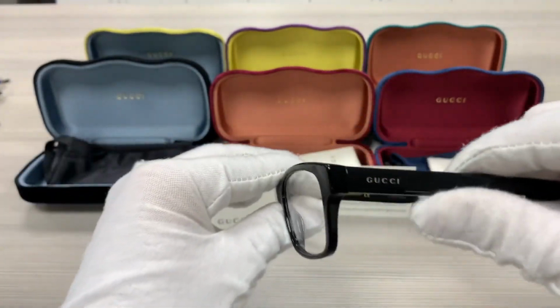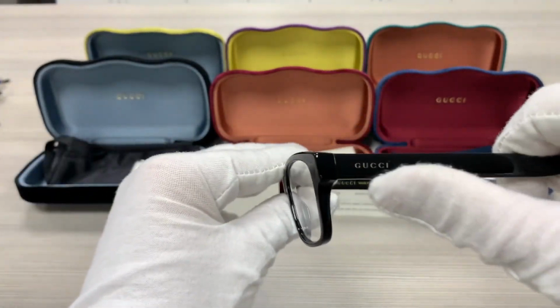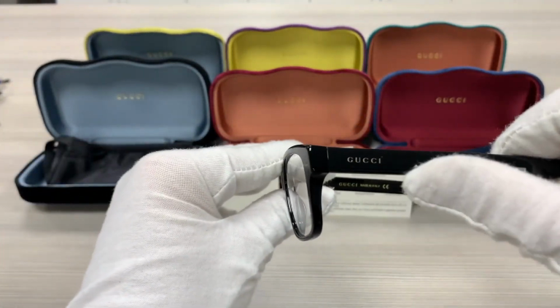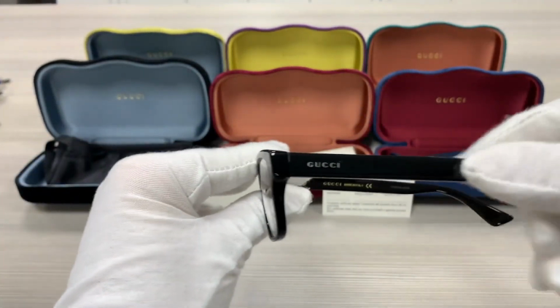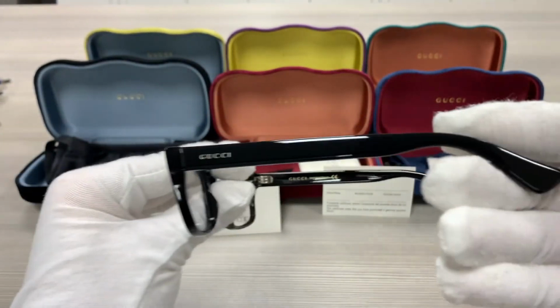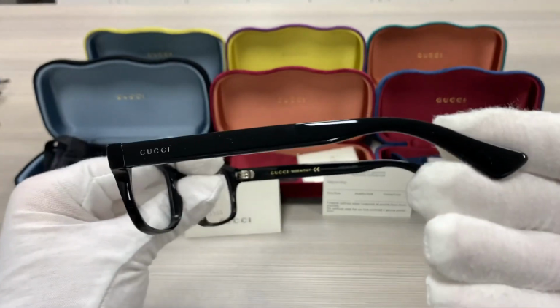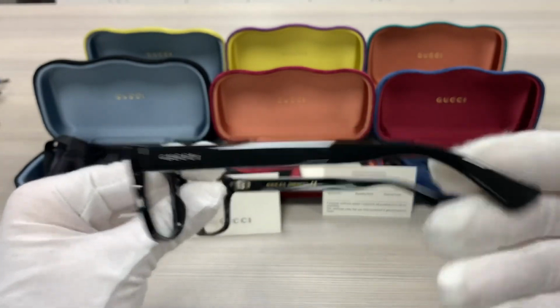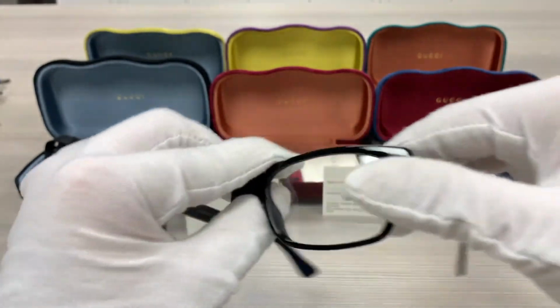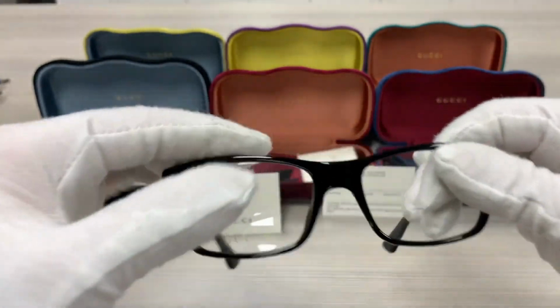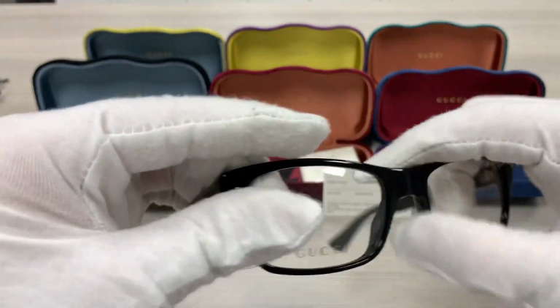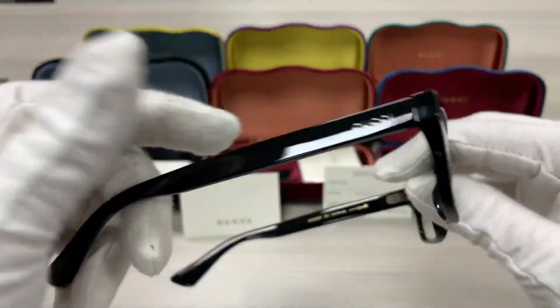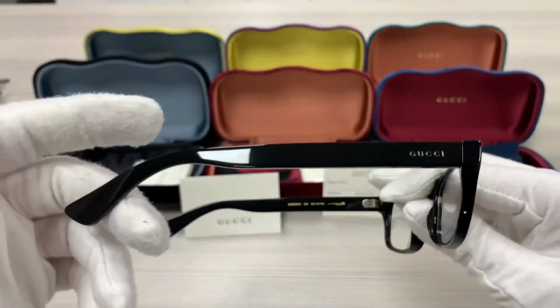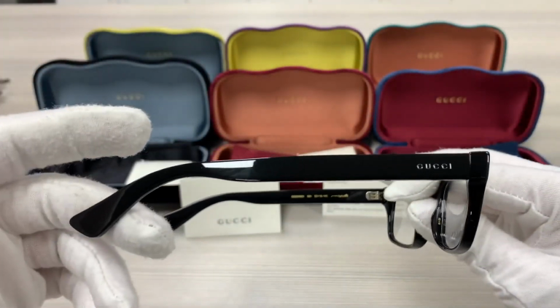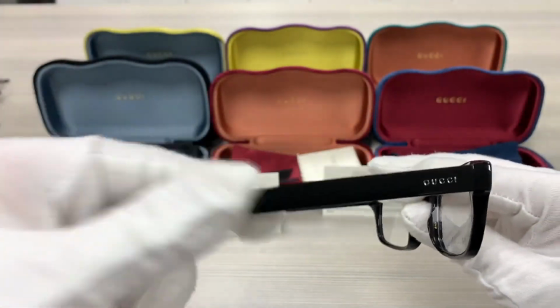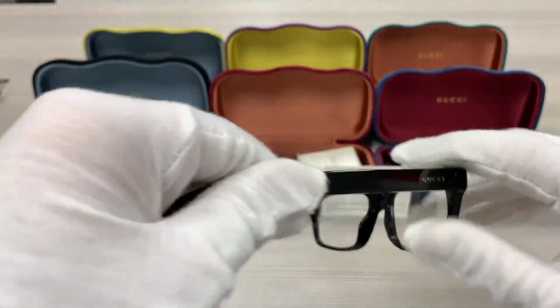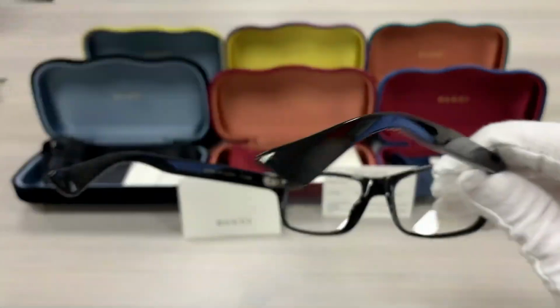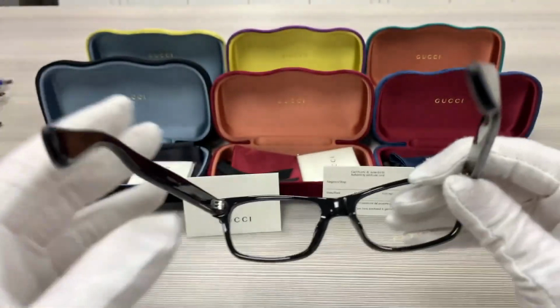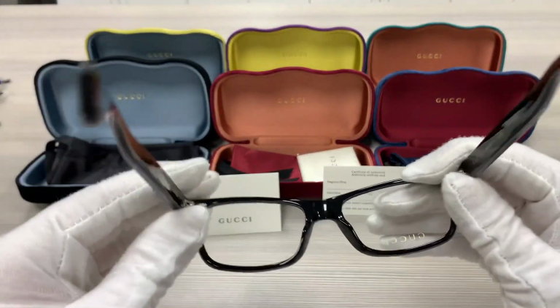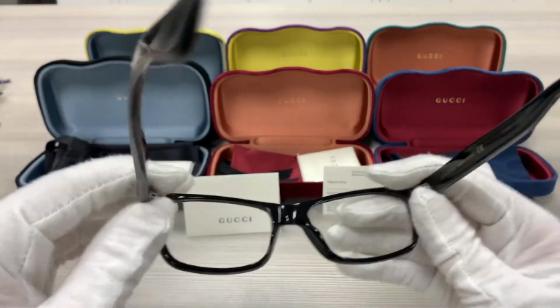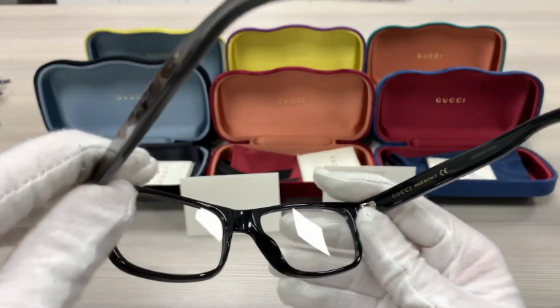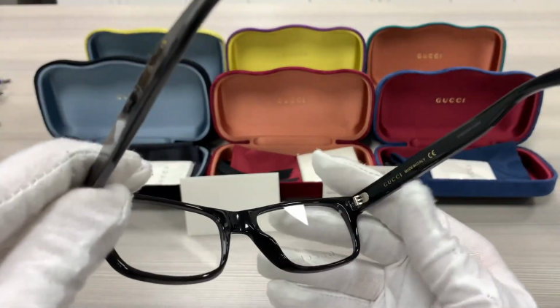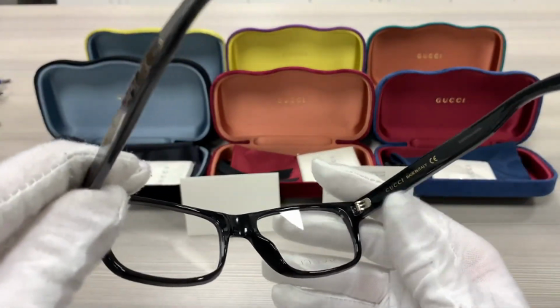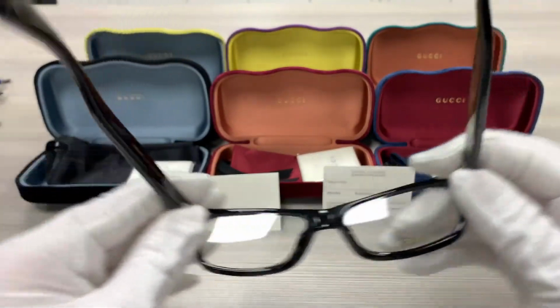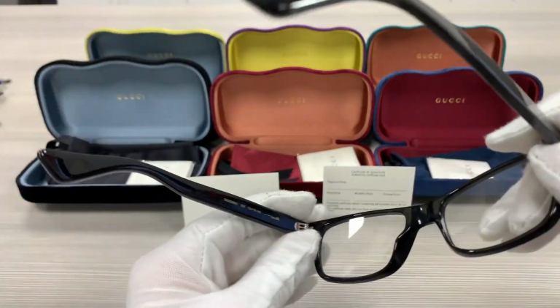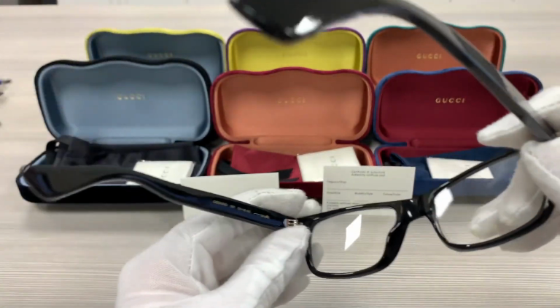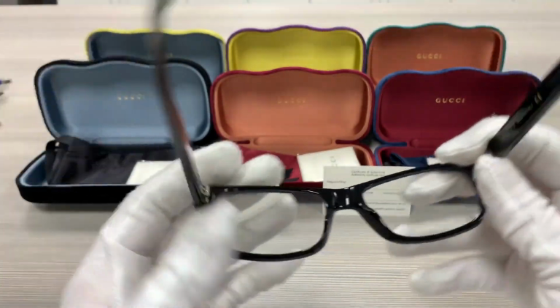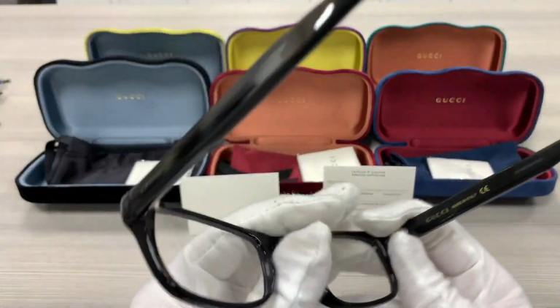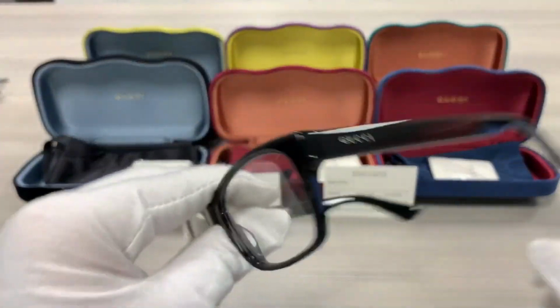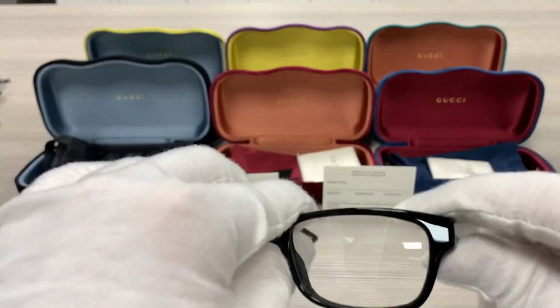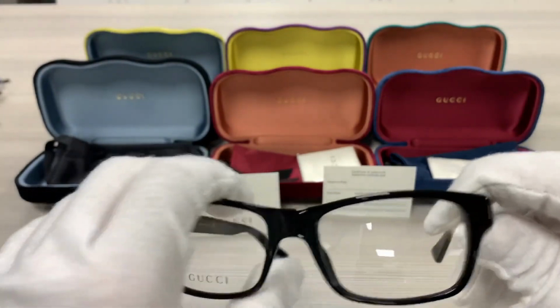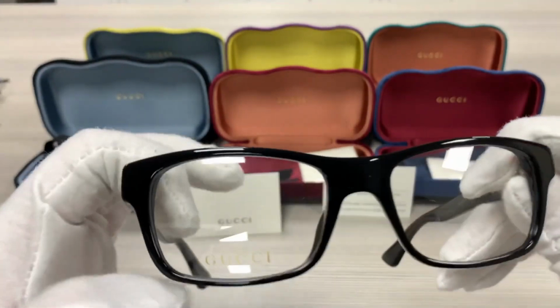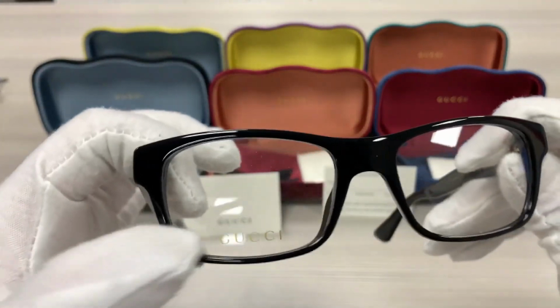It has a silver Gucci logo on the side of the temples. This frame is made in Italy, and these are demo lenses stamped with the Gucci logo.